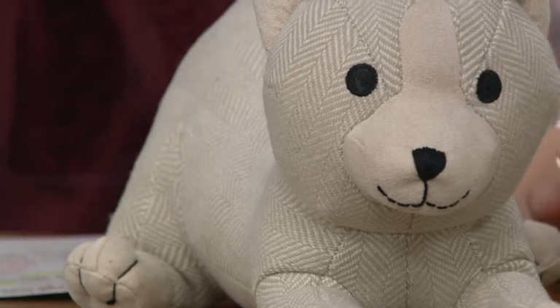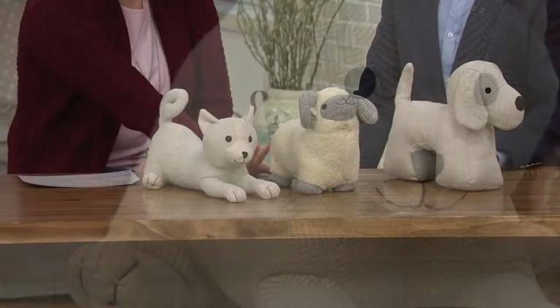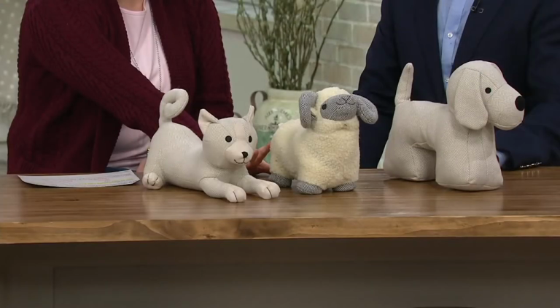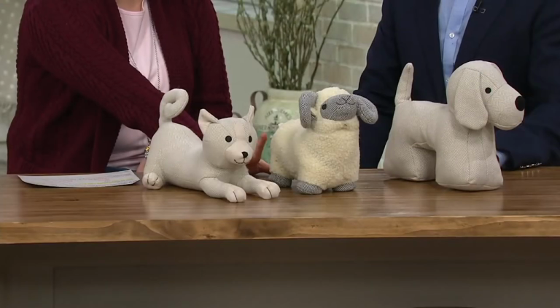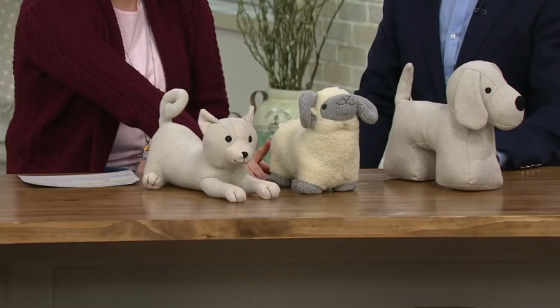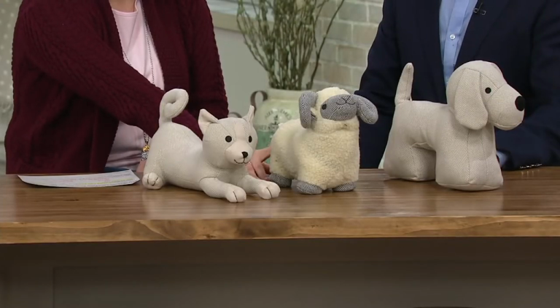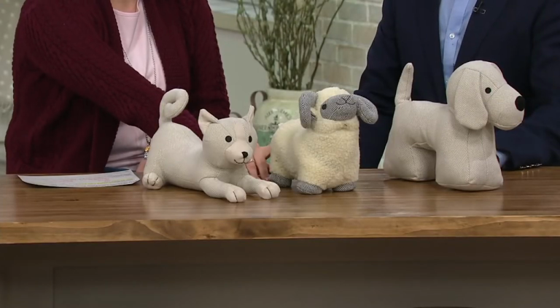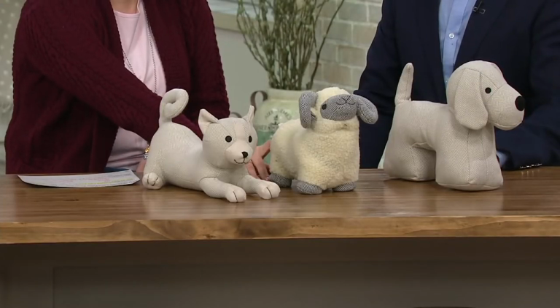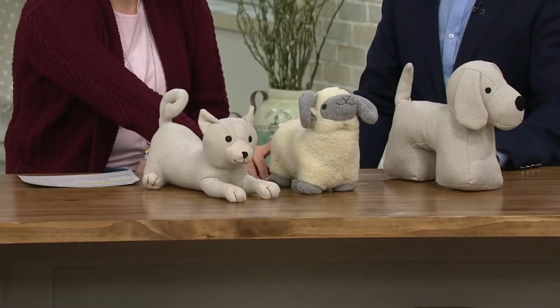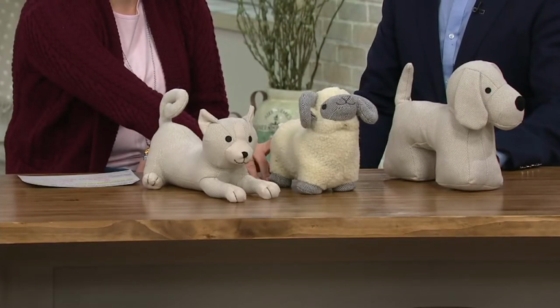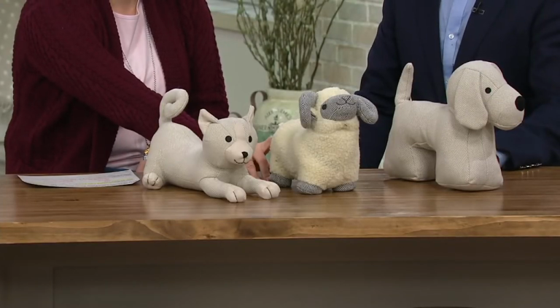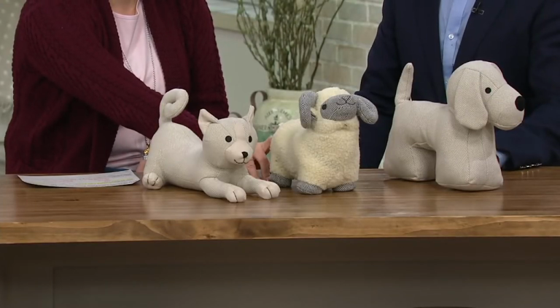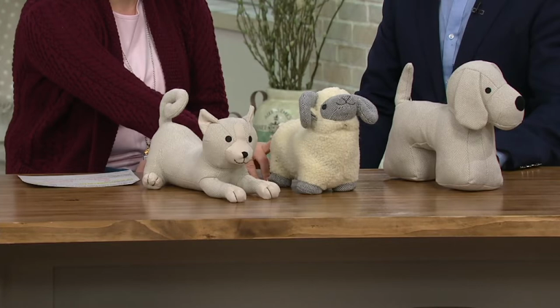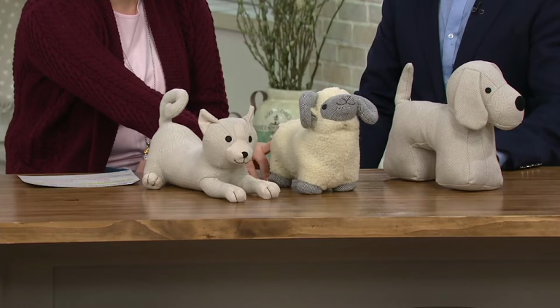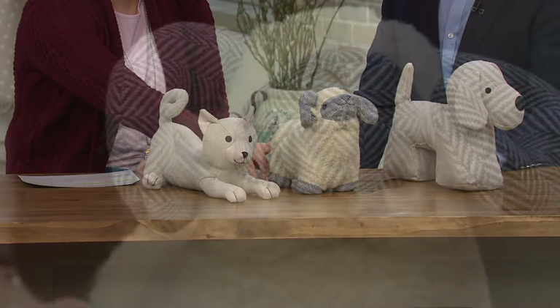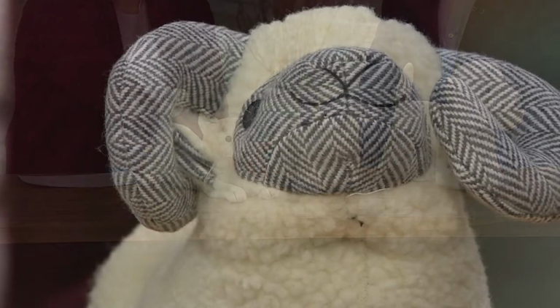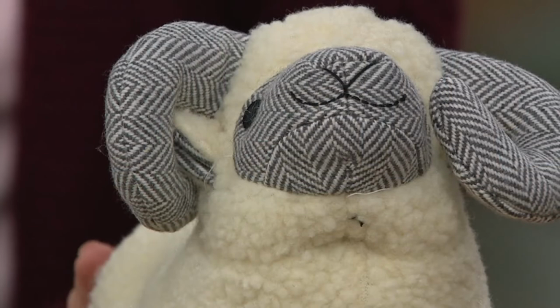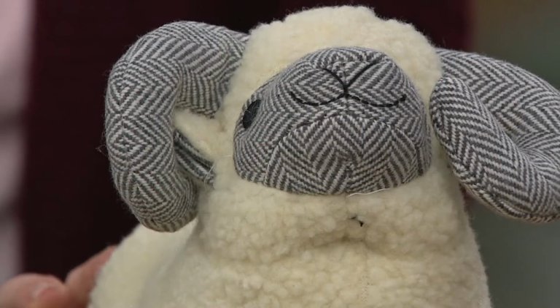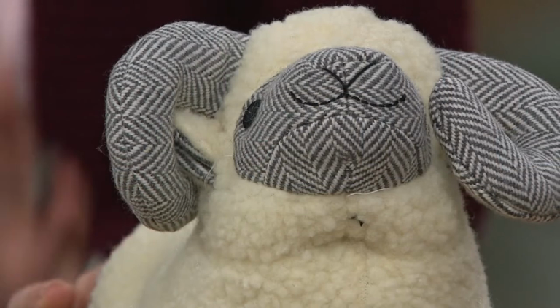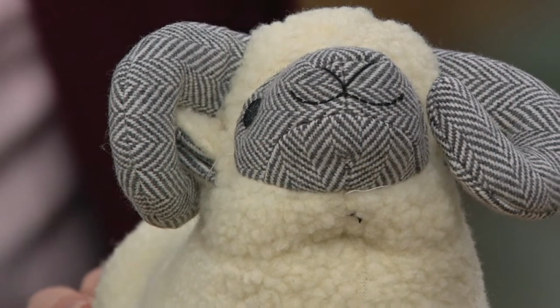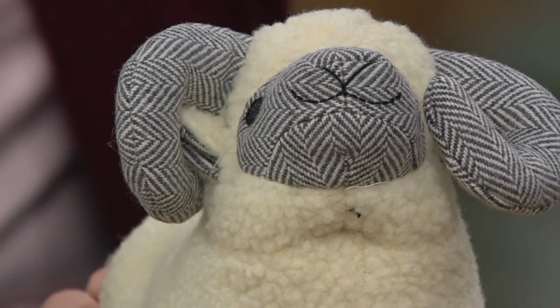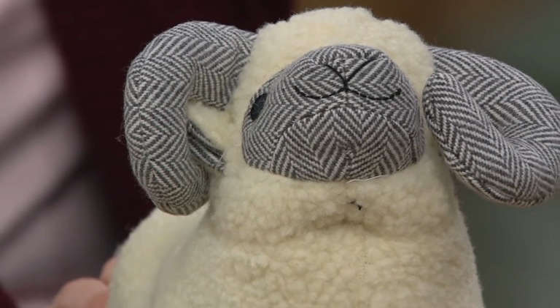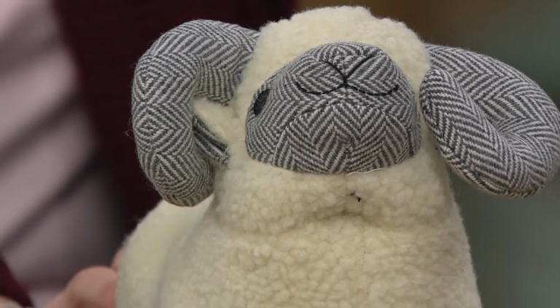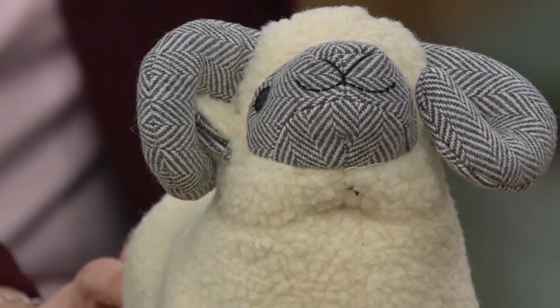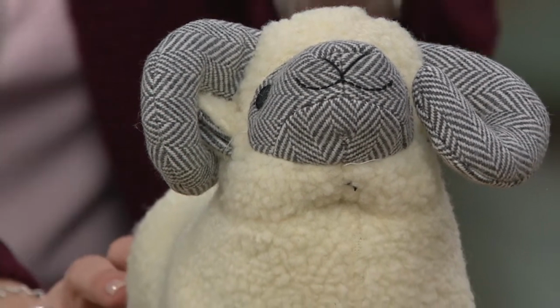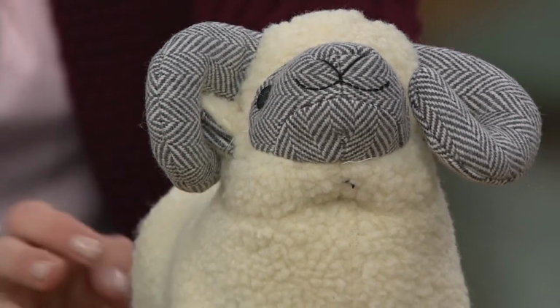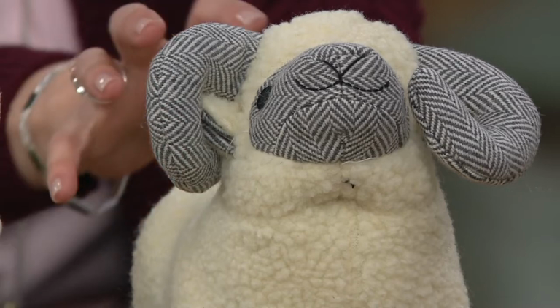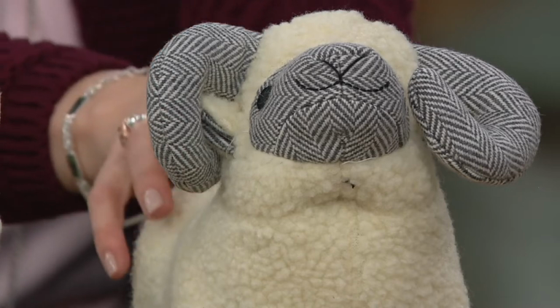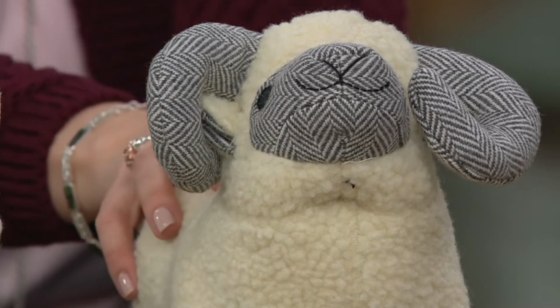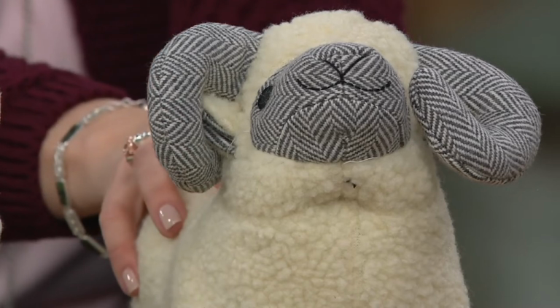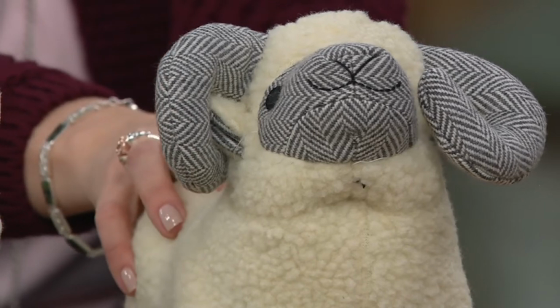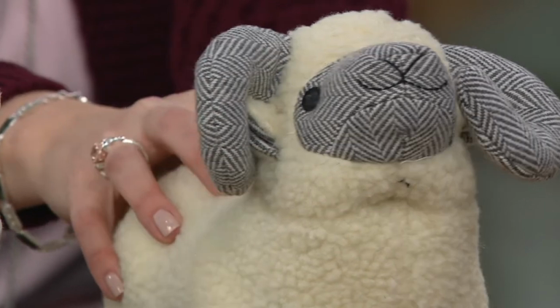Now let's talk about the sheep. And if I'm correct, Tony, are we more limited in the sheep? You let me know where we stand, because I know at this price this is going to be really popular. But here's the sheep — a totally different look in this one.